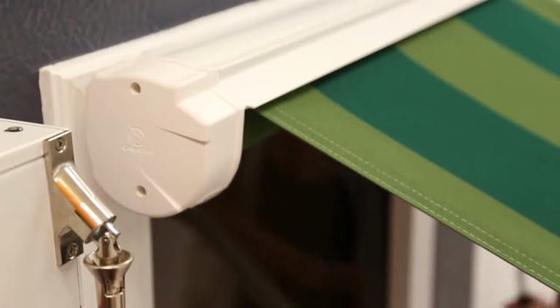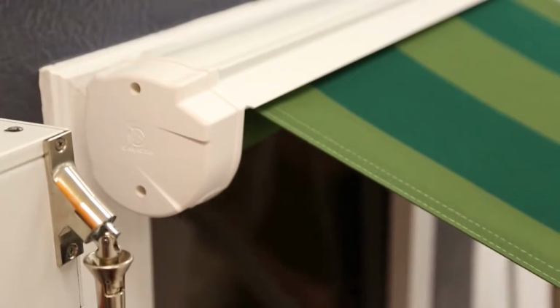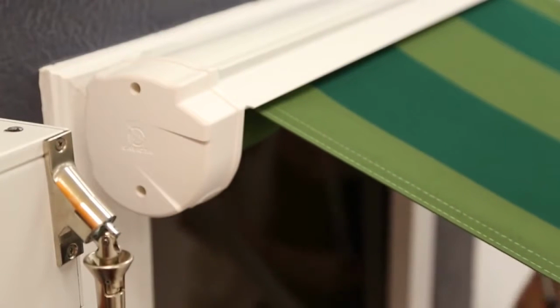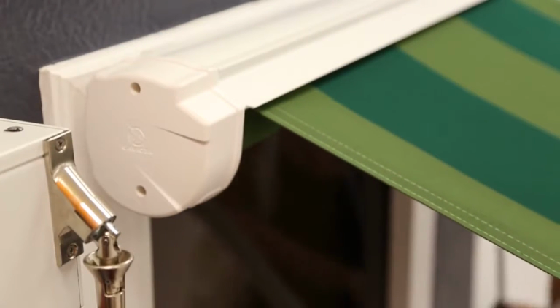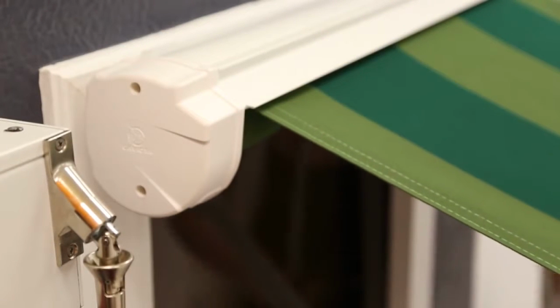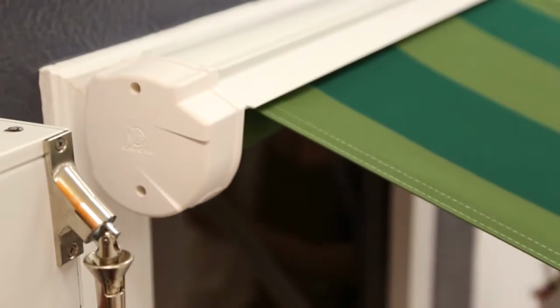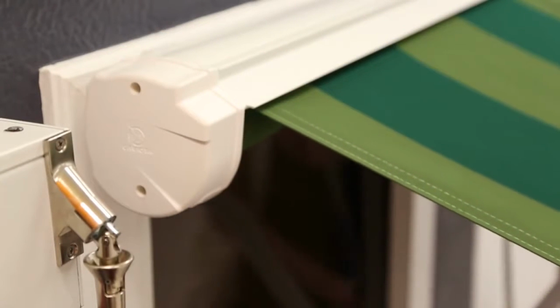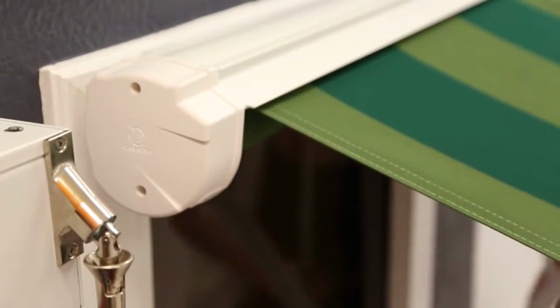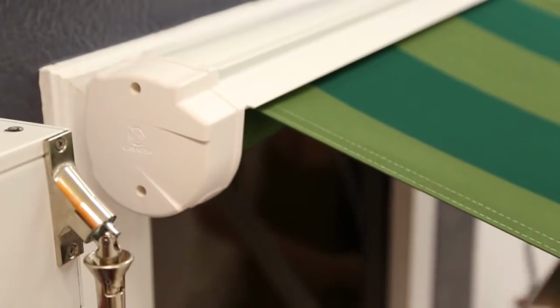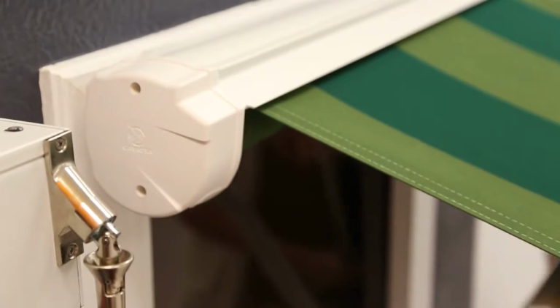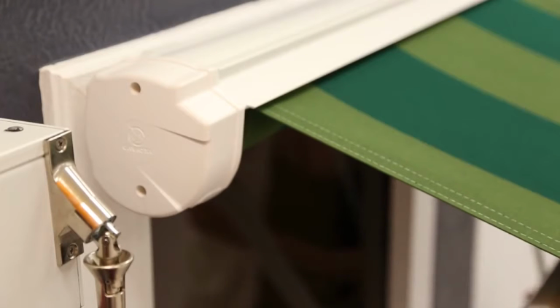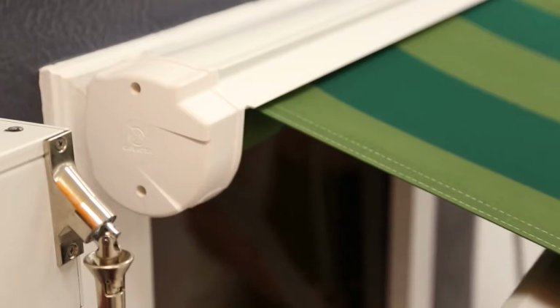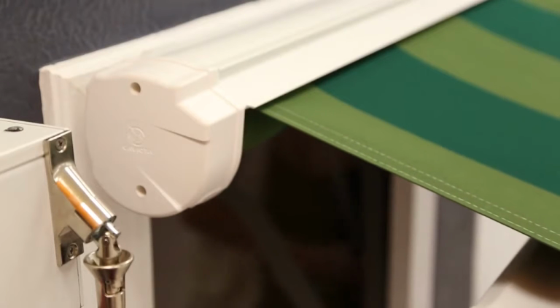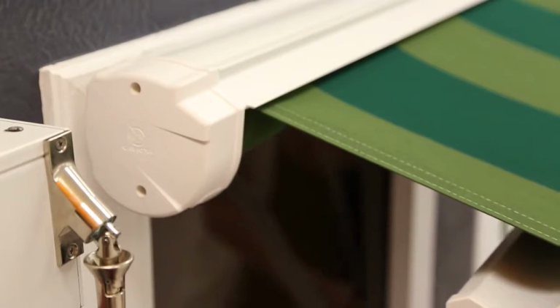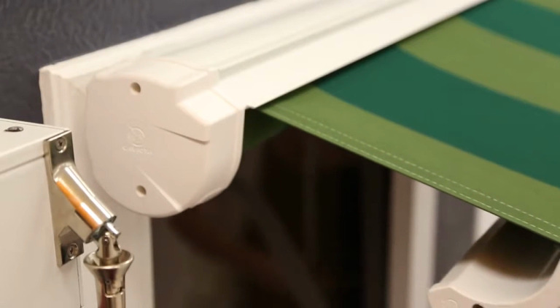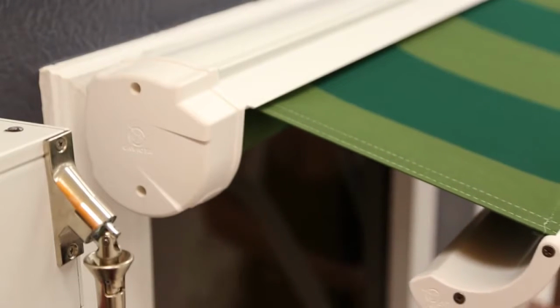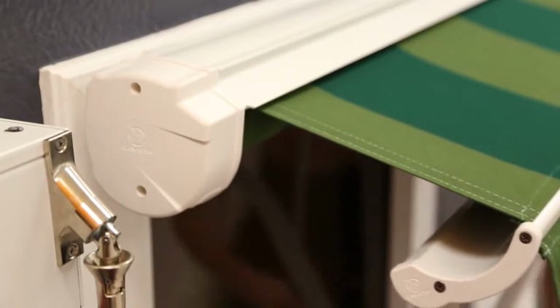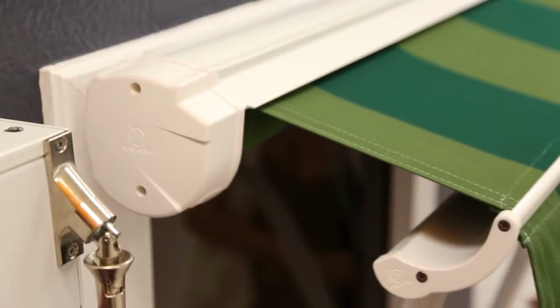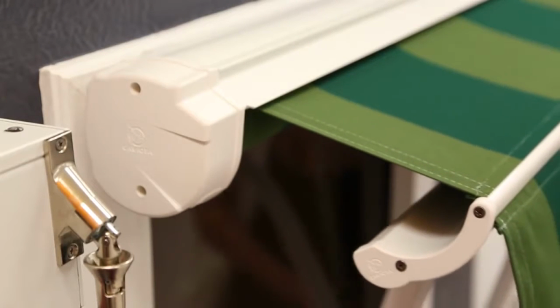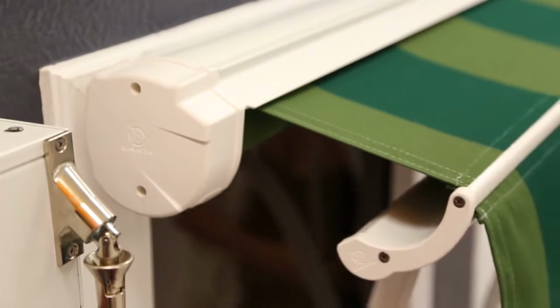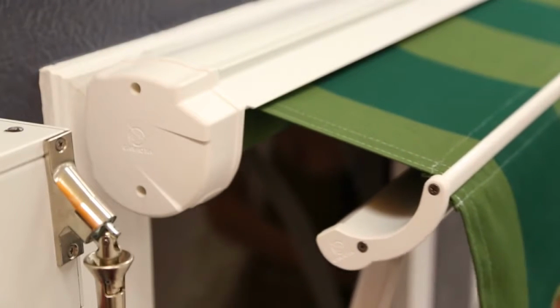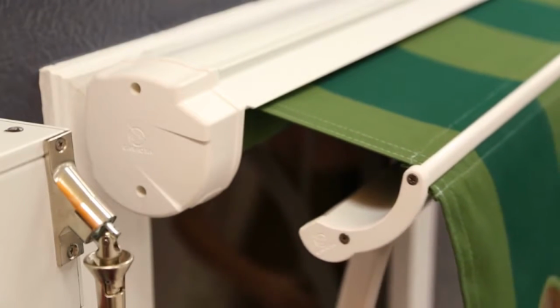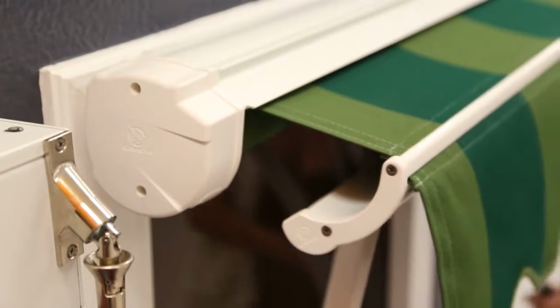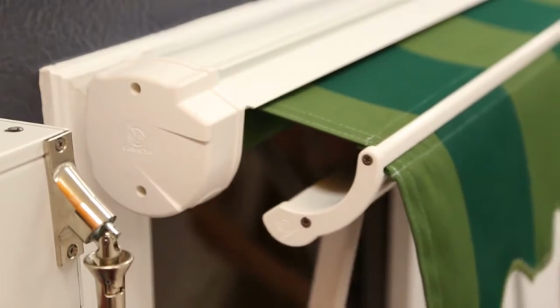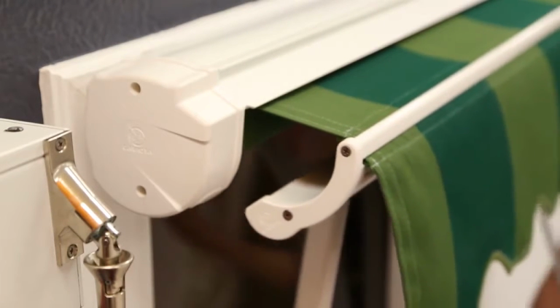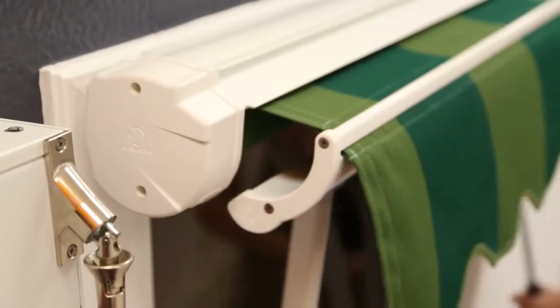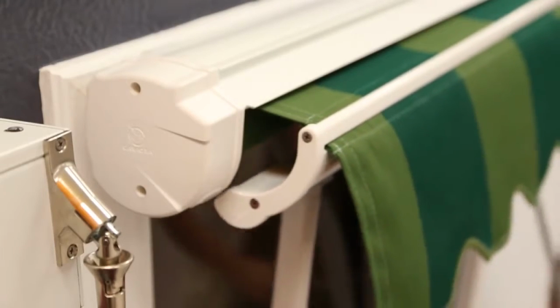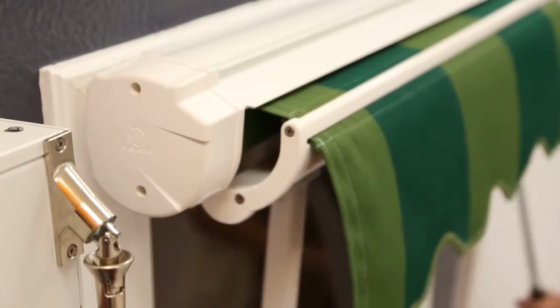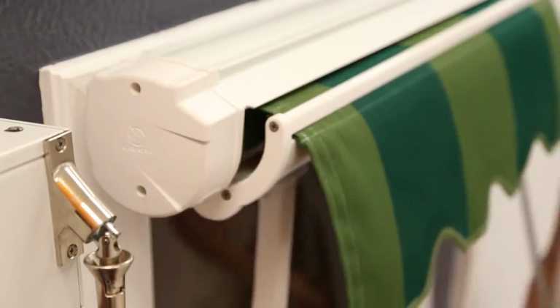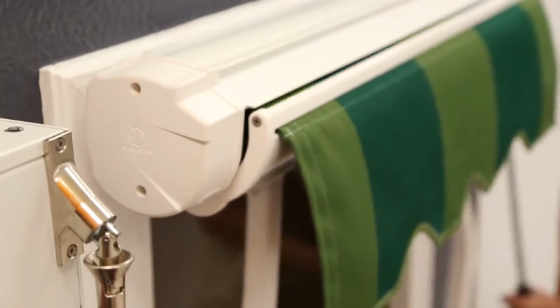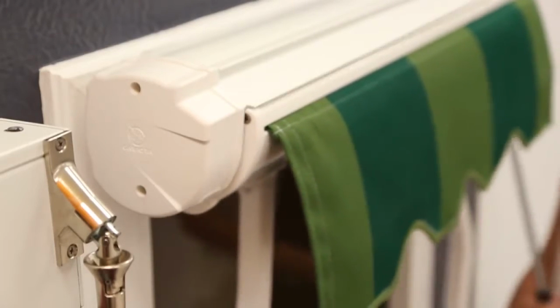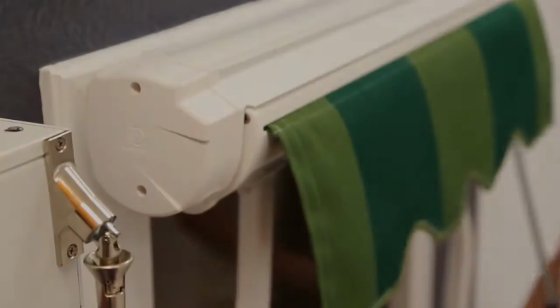ROLEC offers the drop arm awning with a cassette enclosure that protects the awning fabric from the elements when closed. This cassette extends the vibrance and life of your awning fabric for years to come.